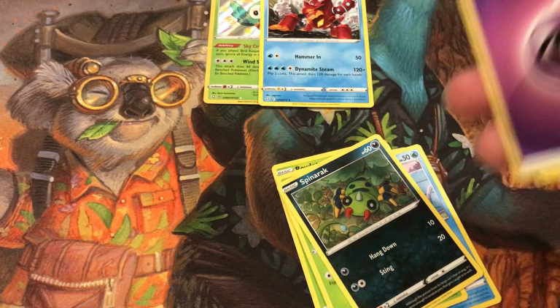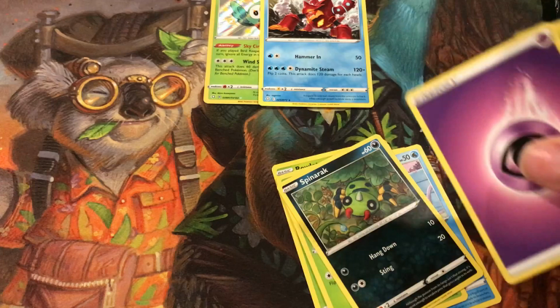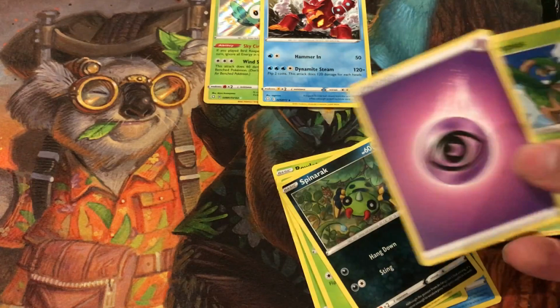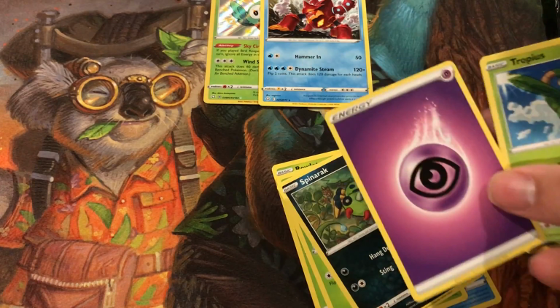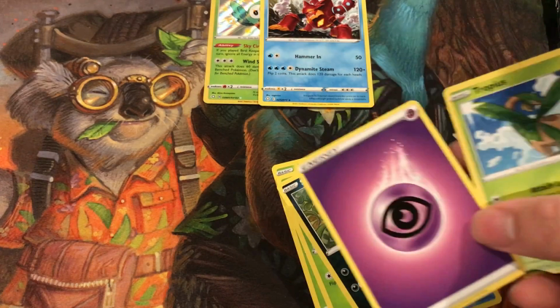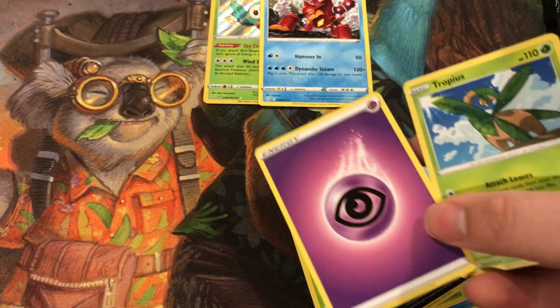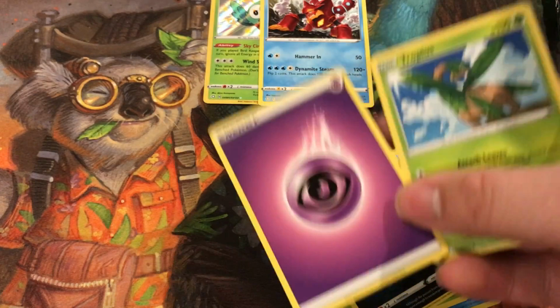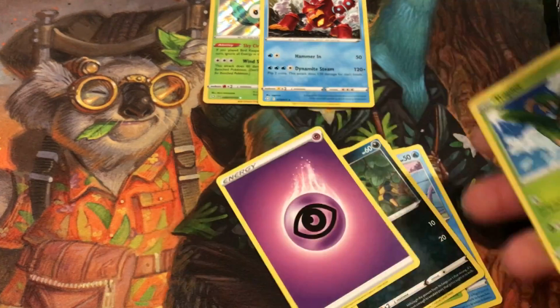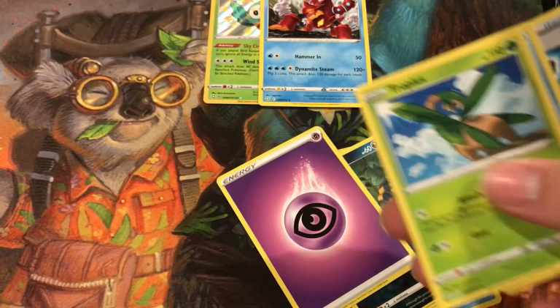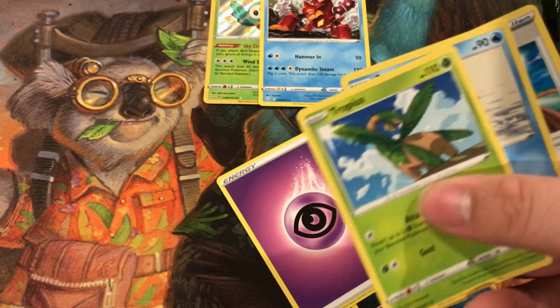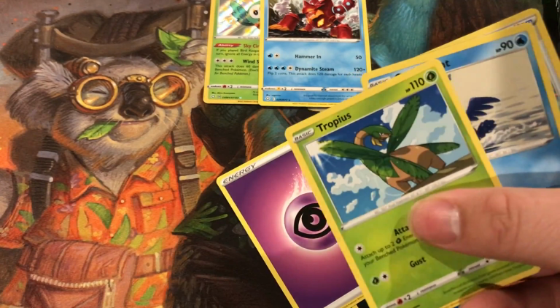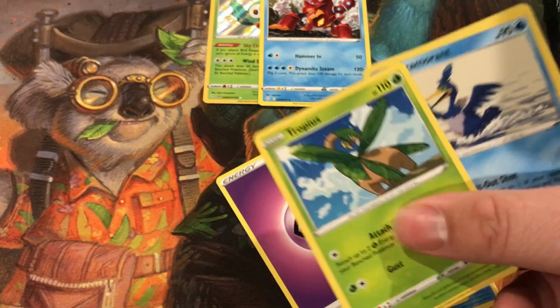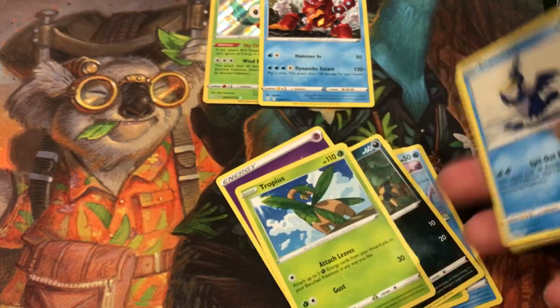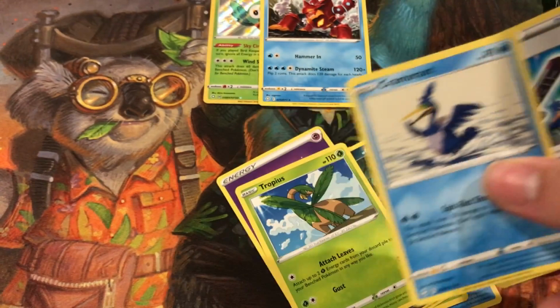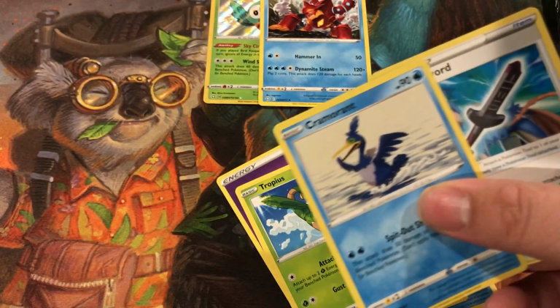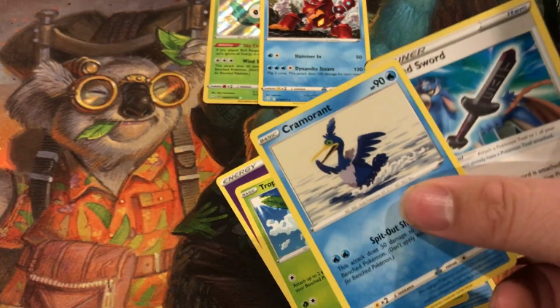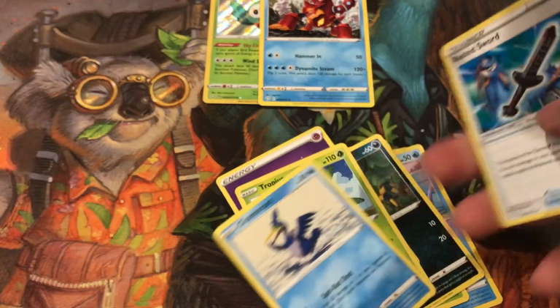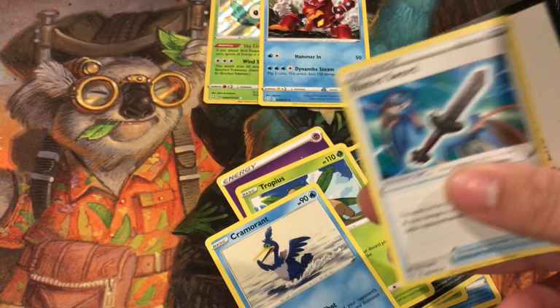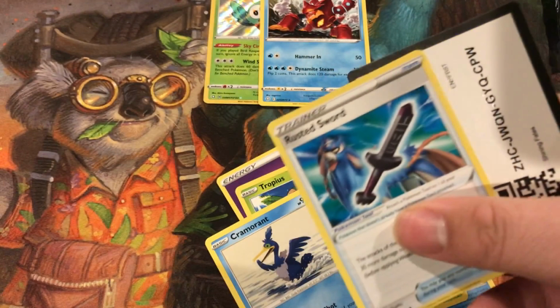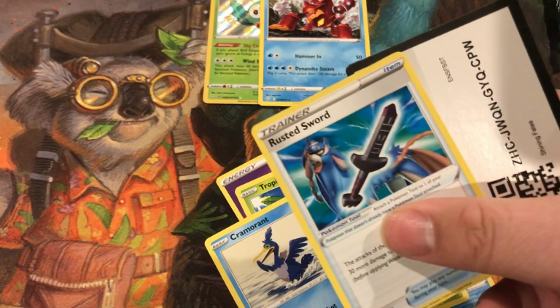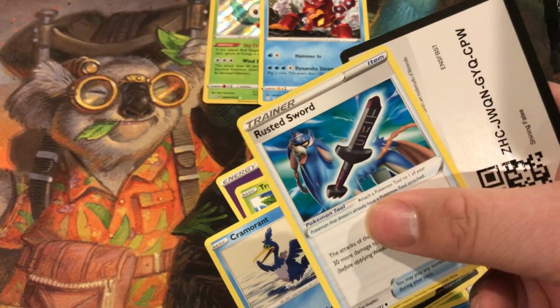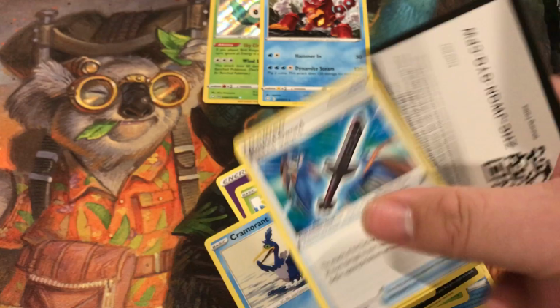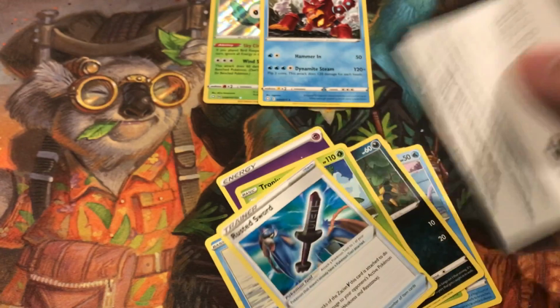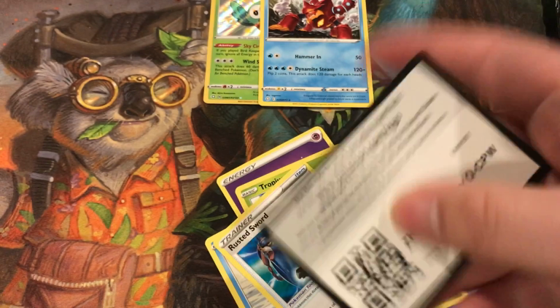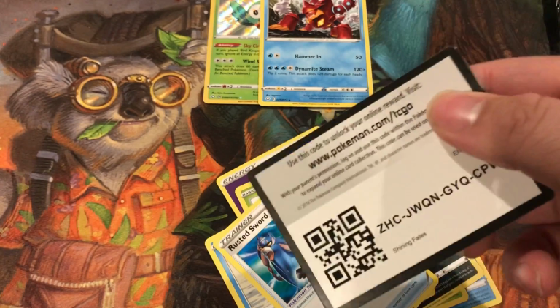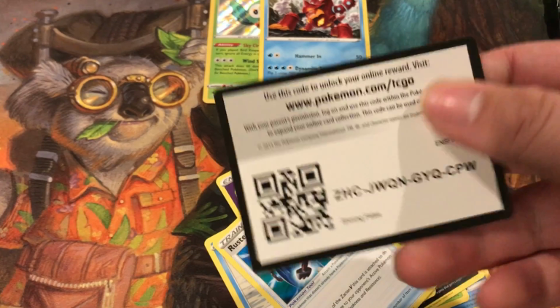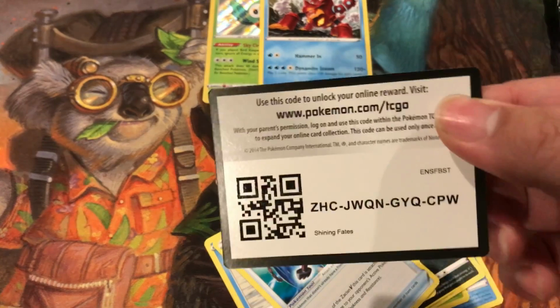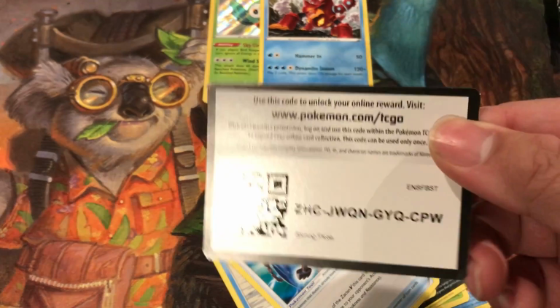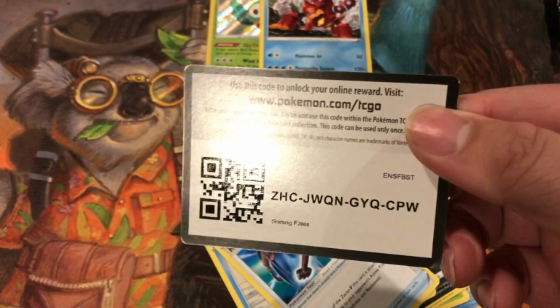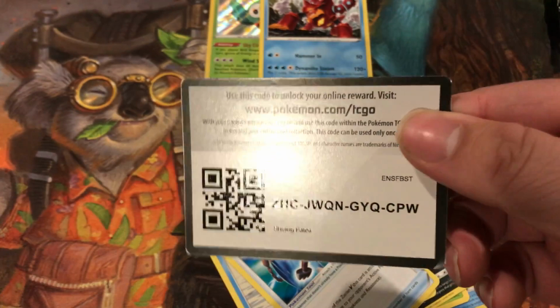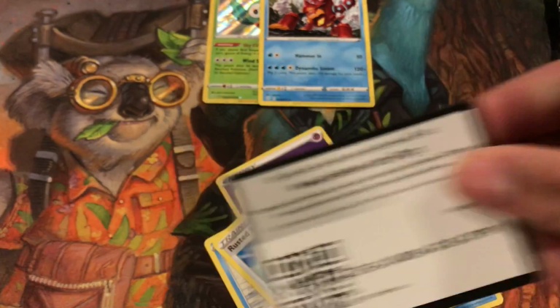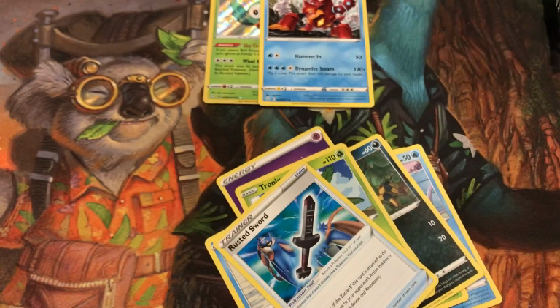And then the rare is obviously Poconion. We only got one shiny Pokemon. We got NG, Tropas, Scalmant, Rested Sword, and a code card for you guys.